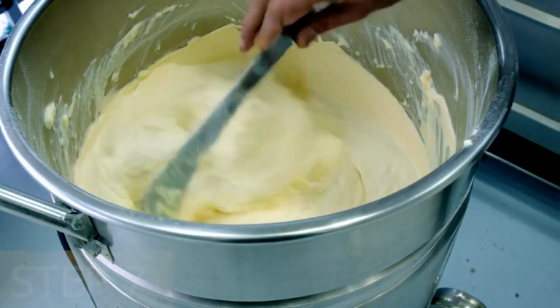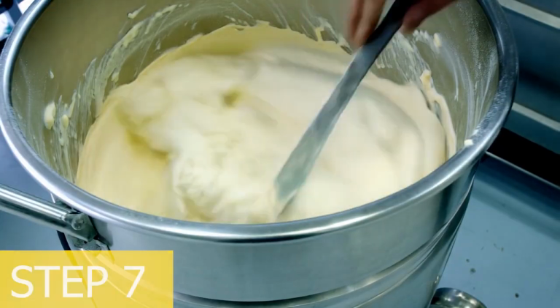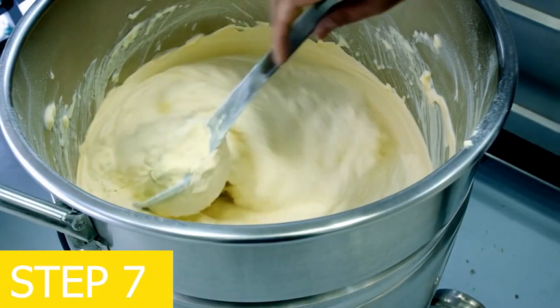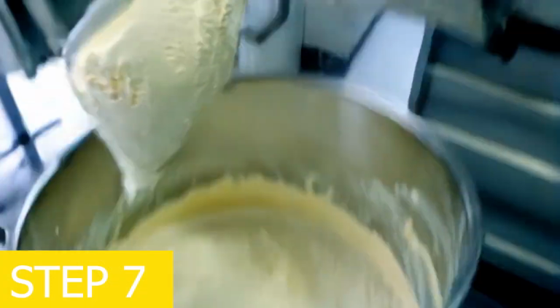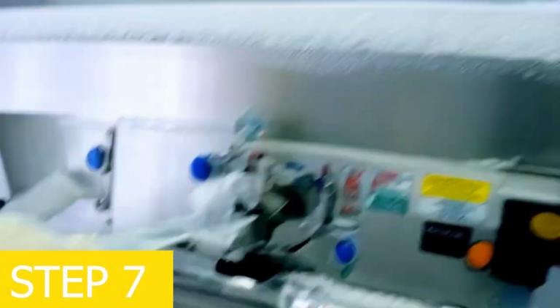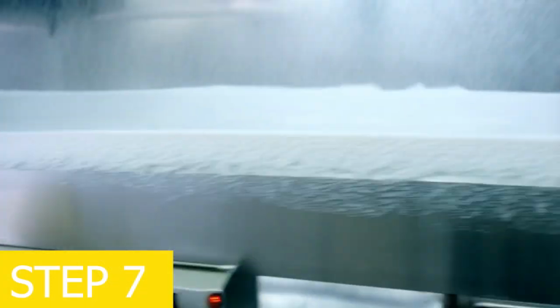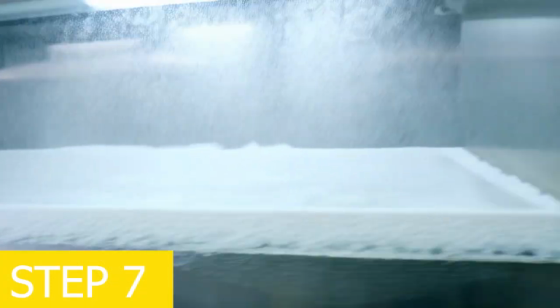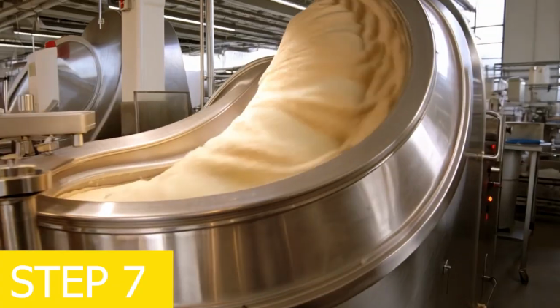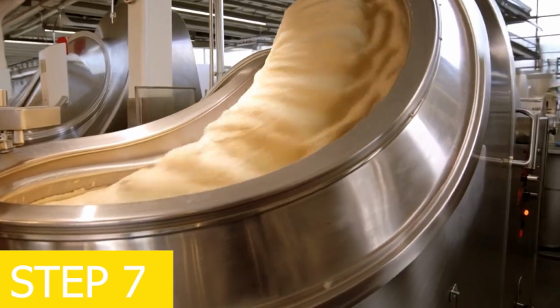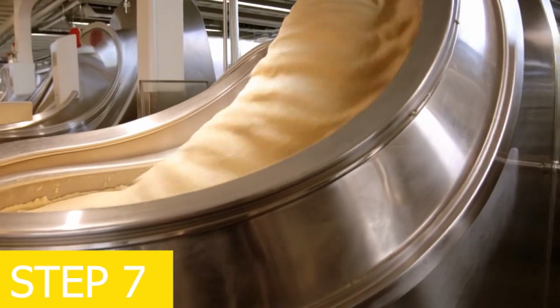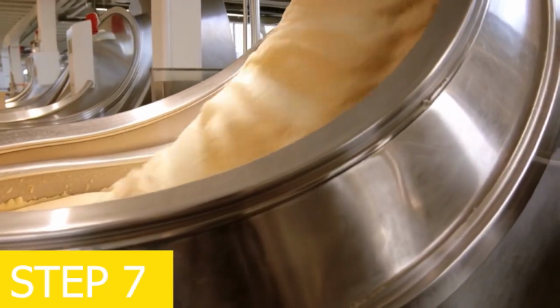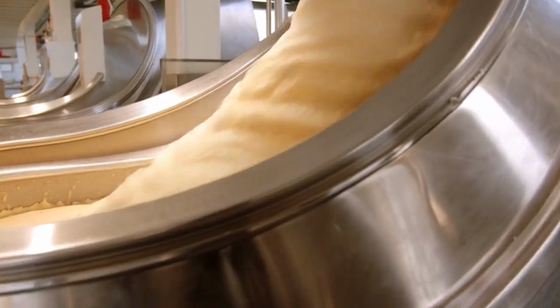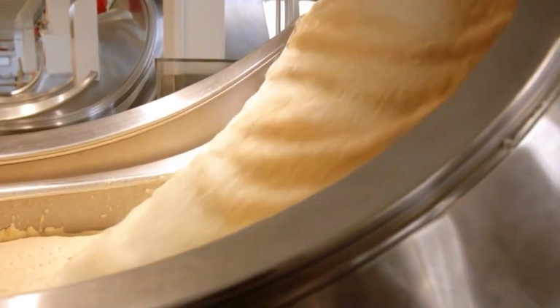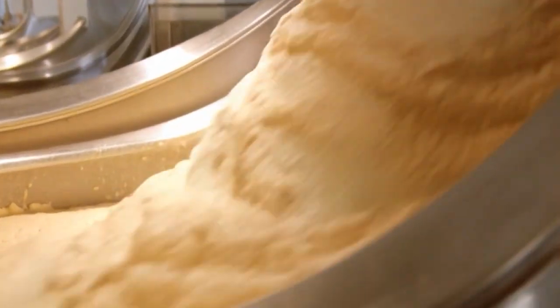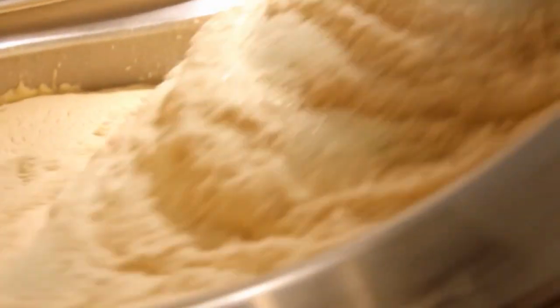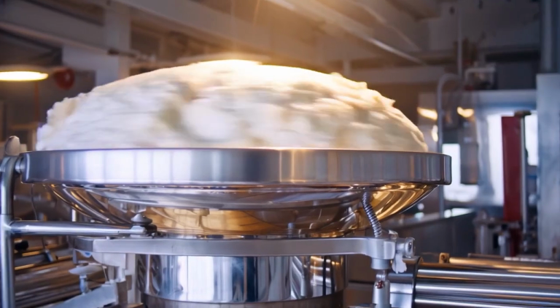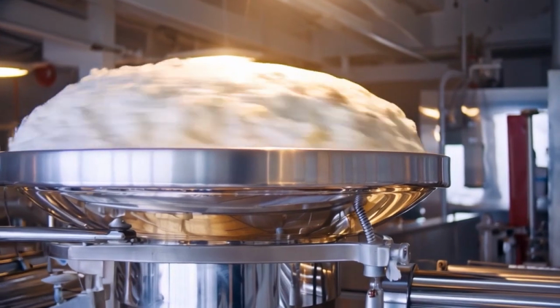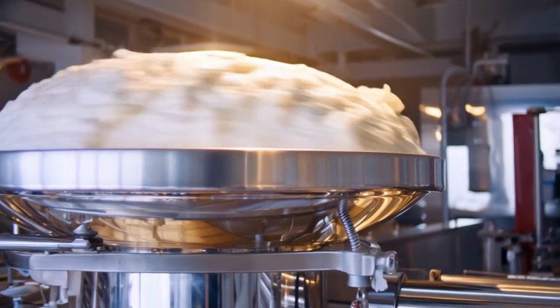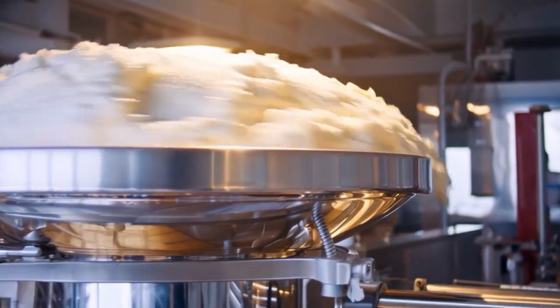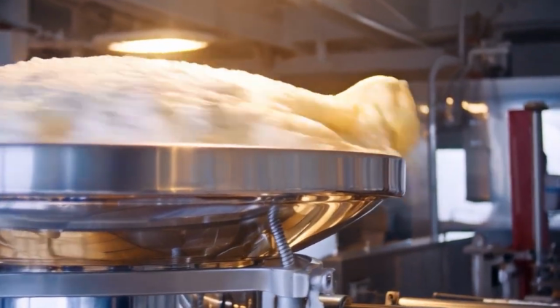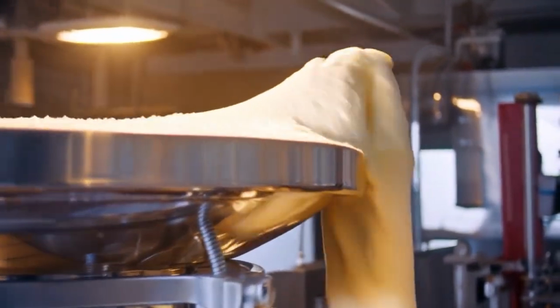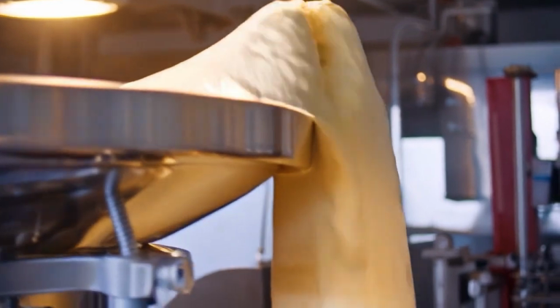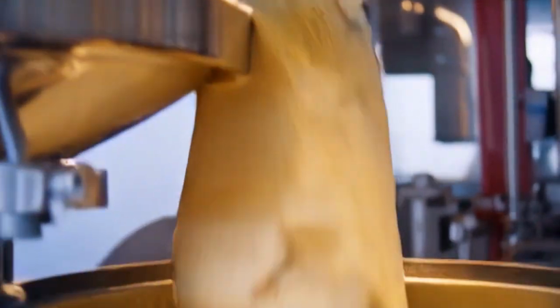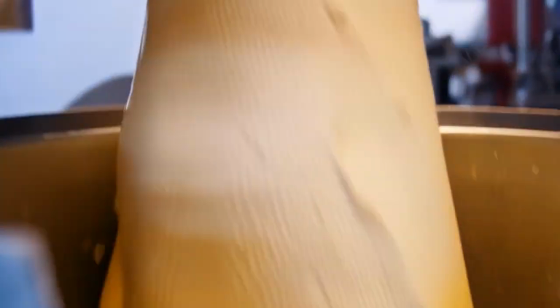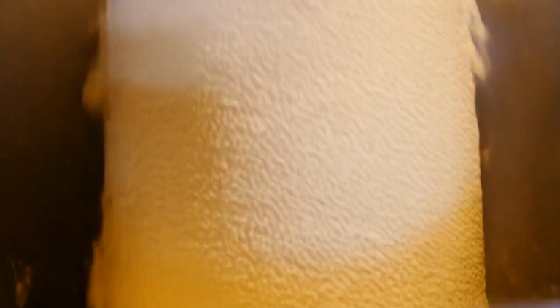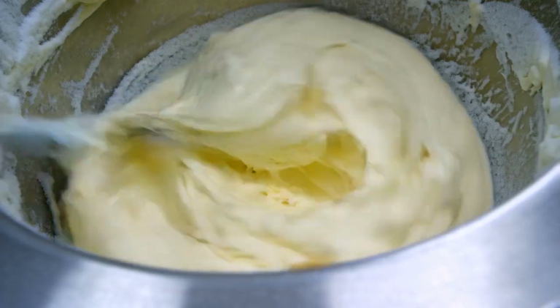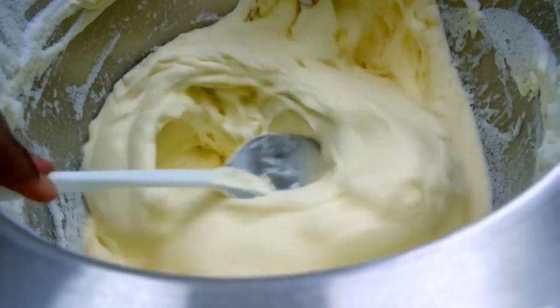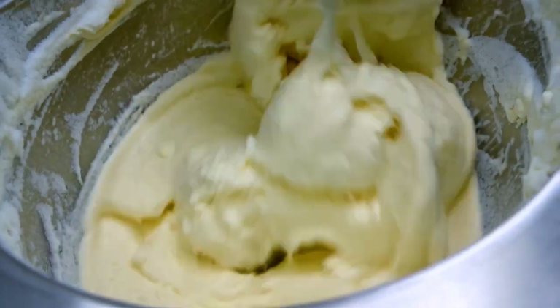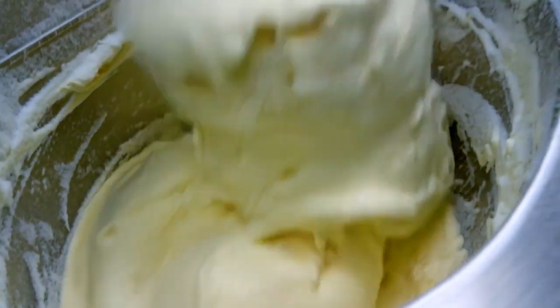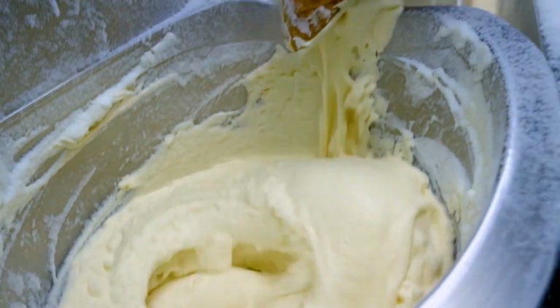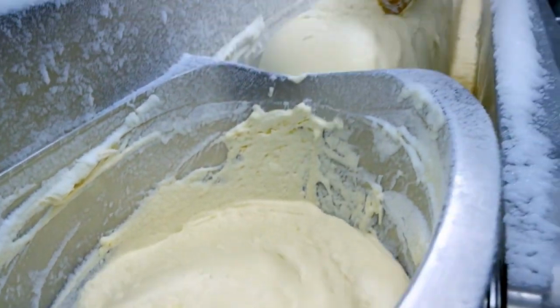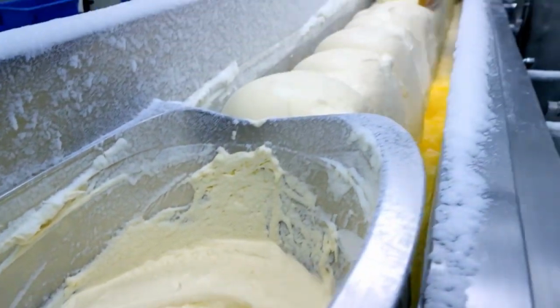Step 7: whipping and rapid freezing. At the ice cream cone manufacturing factory, the aged mixture is whipped to incorporate air, giving the ice cream its soft and fluffy texture. It is then rapidly frozen to maintain consistency and structure.